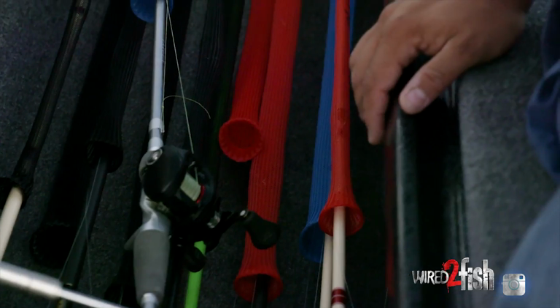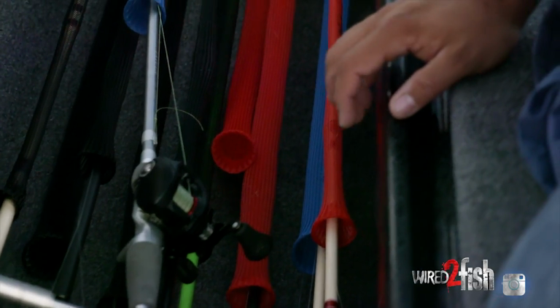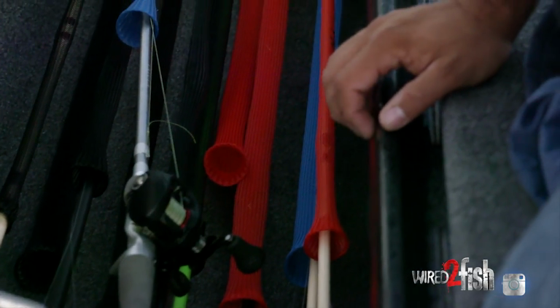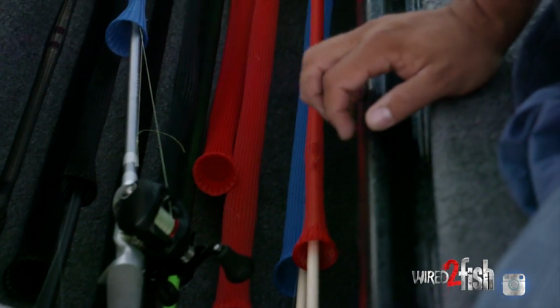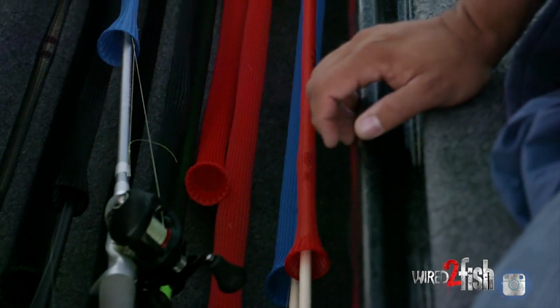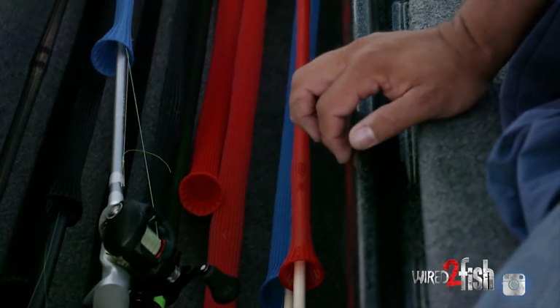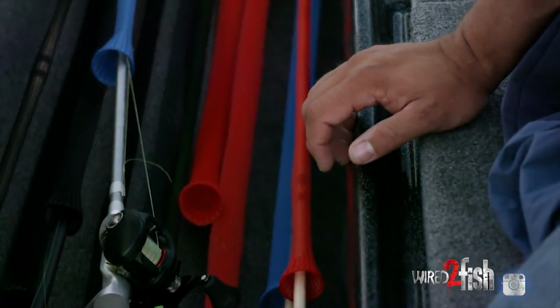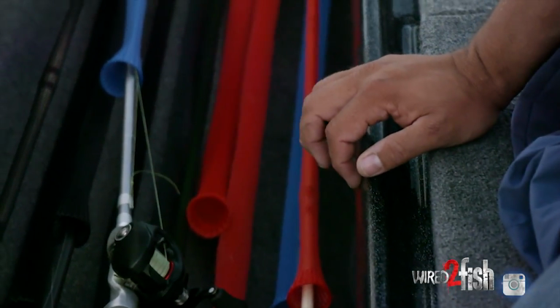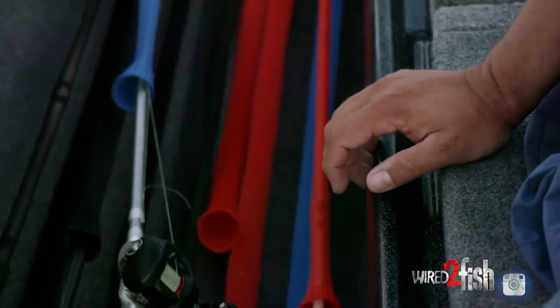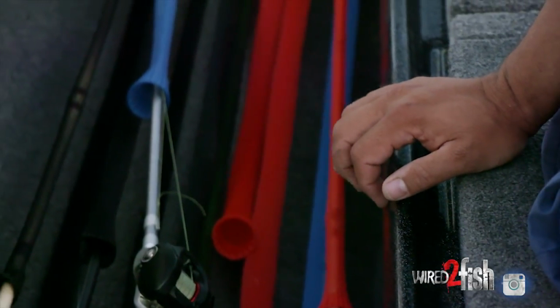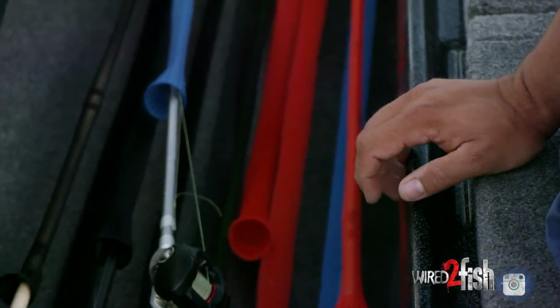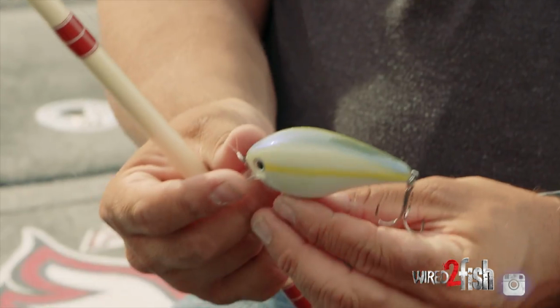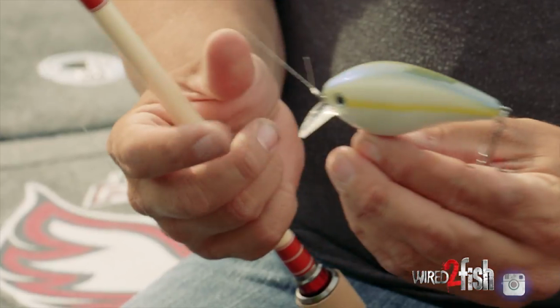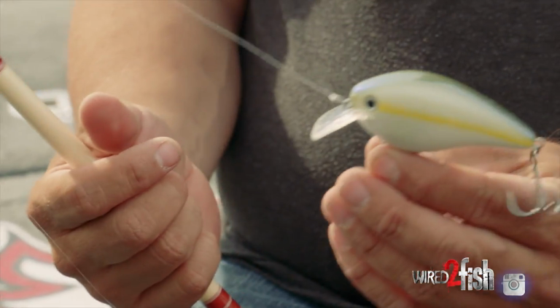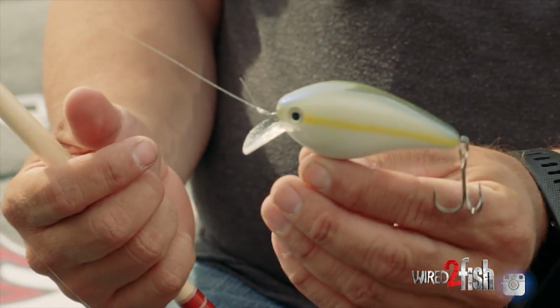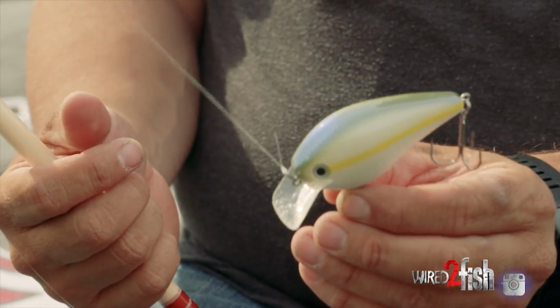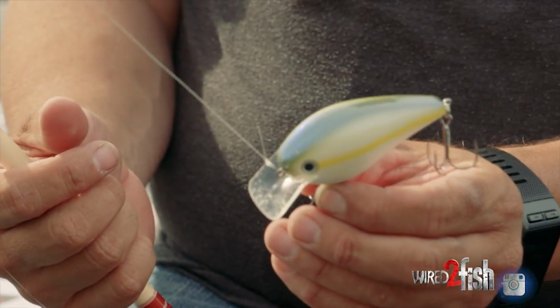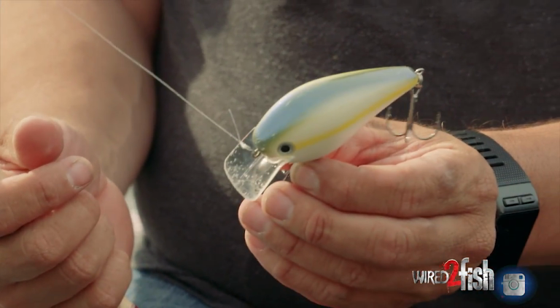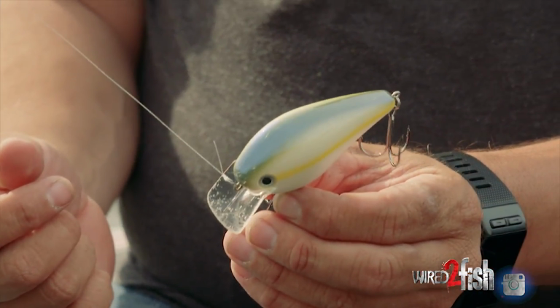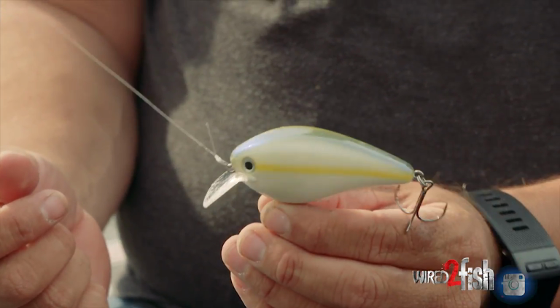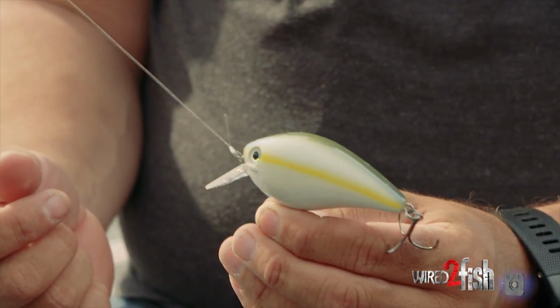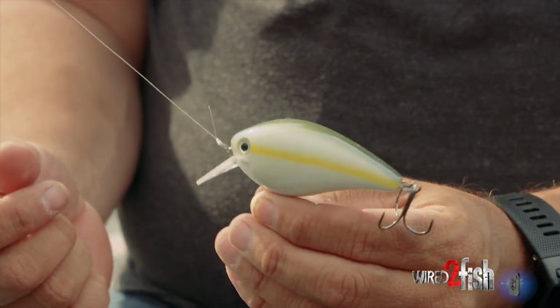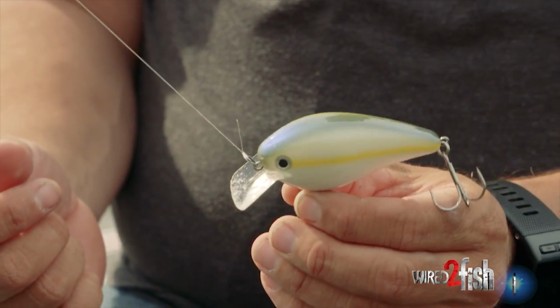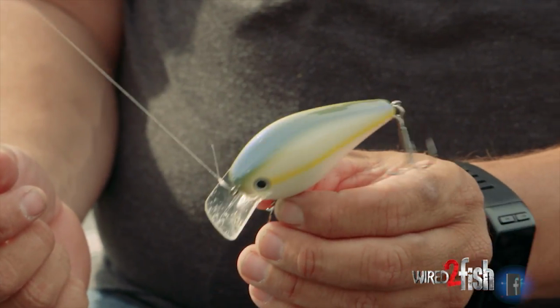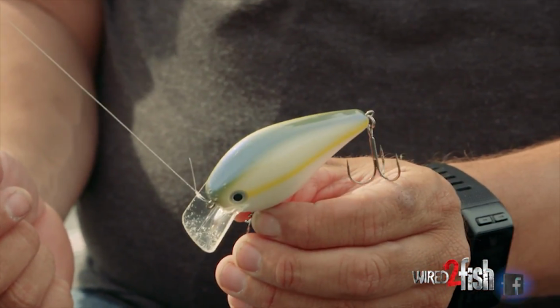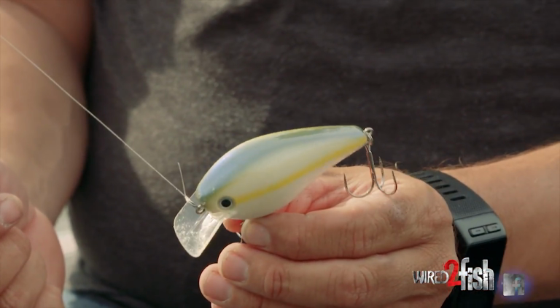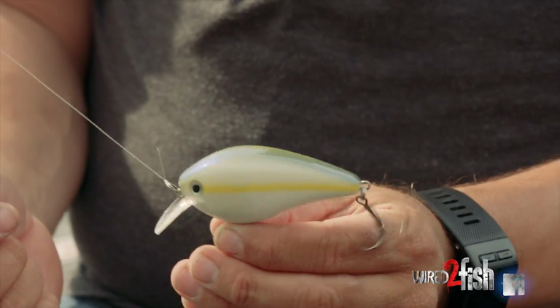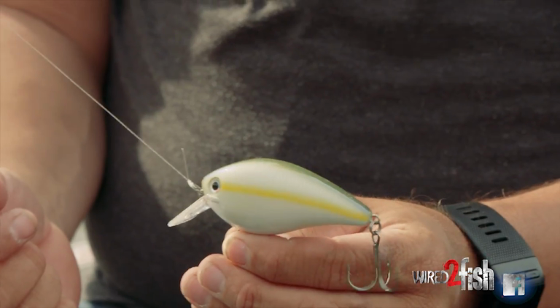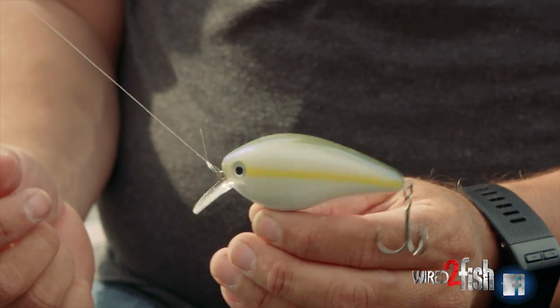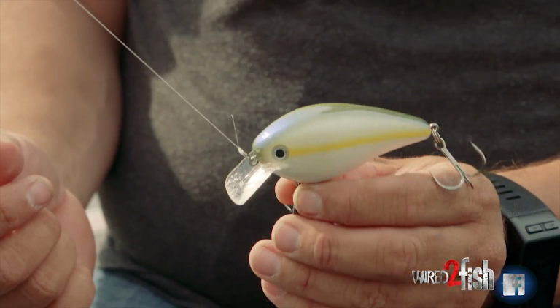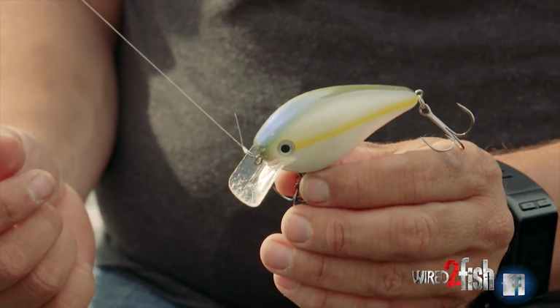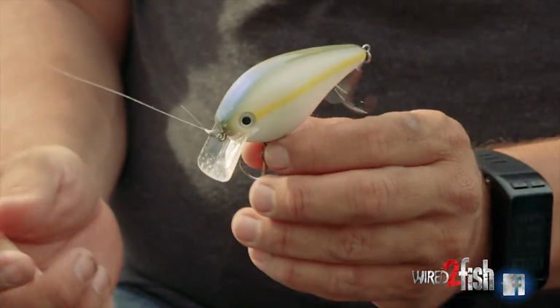You really want to just pick a handful of baits that cover that water easily. Usually for me that's going to be a square bill — different sizes work. A lot of guys were throwing great big ones this week, and I saw some big fish caught on even the little 1.5.